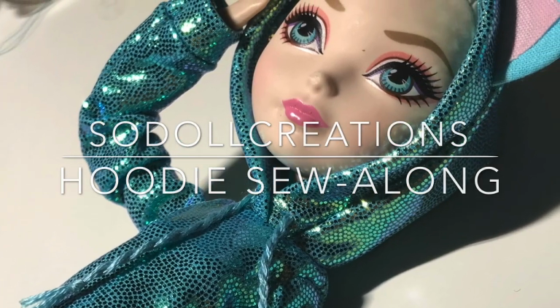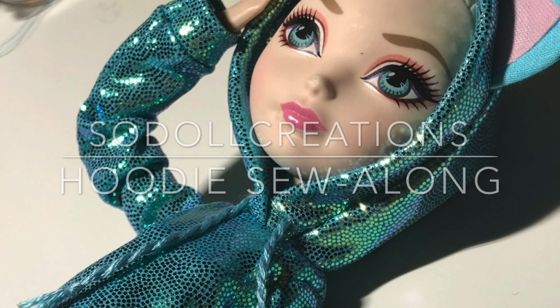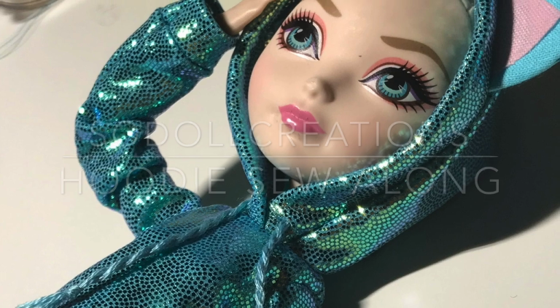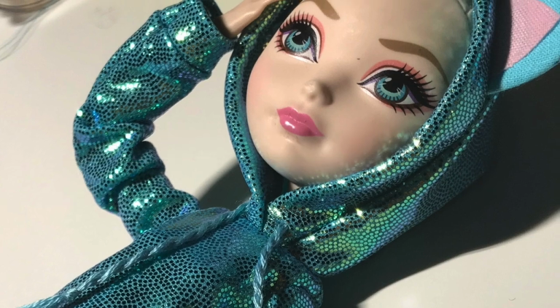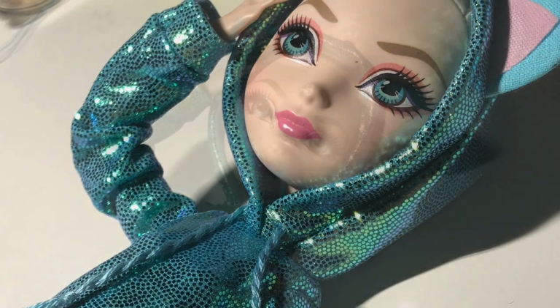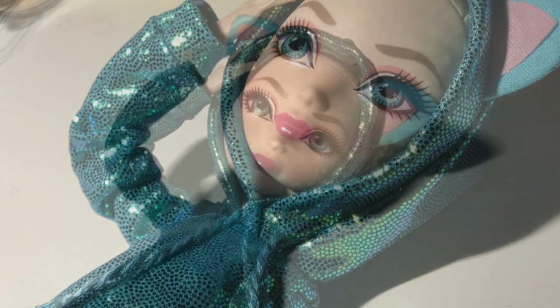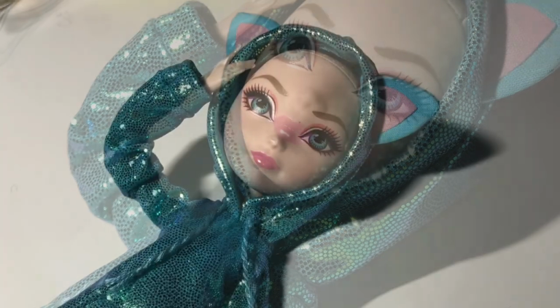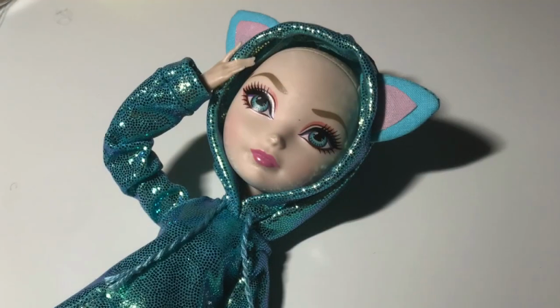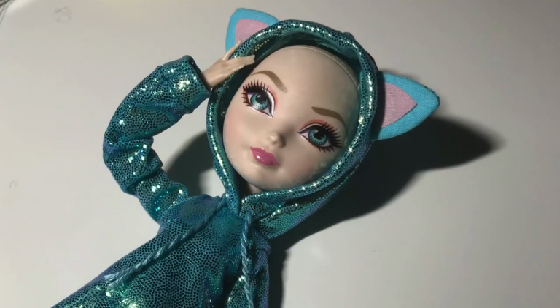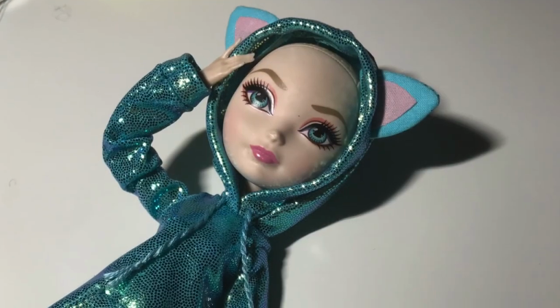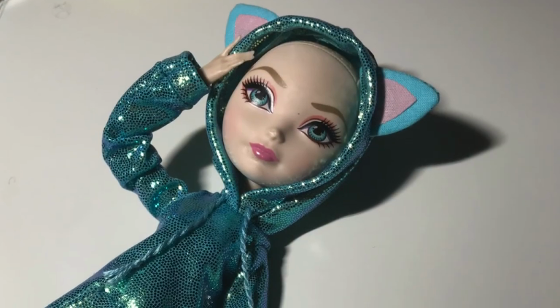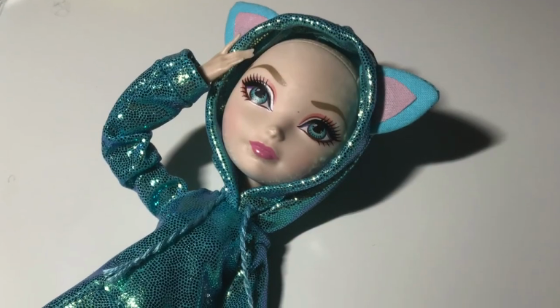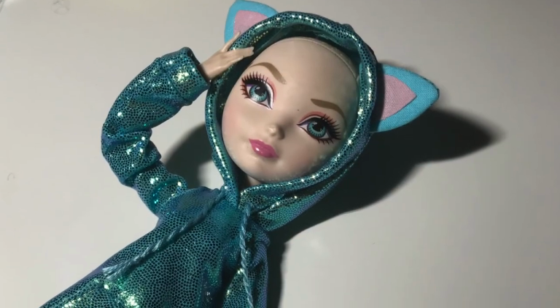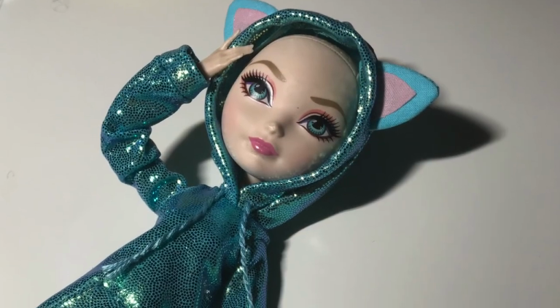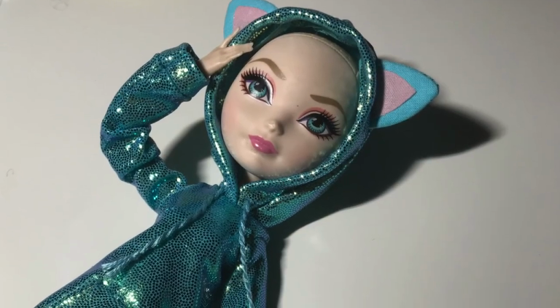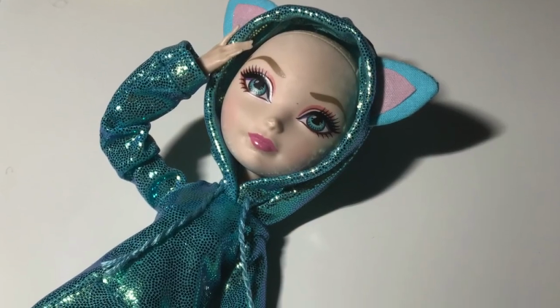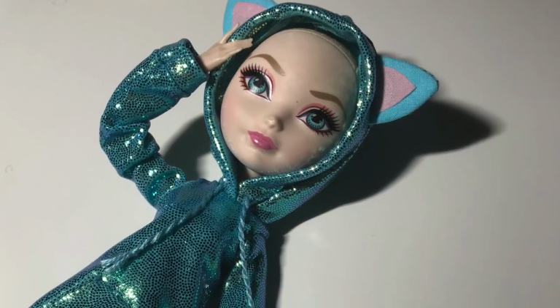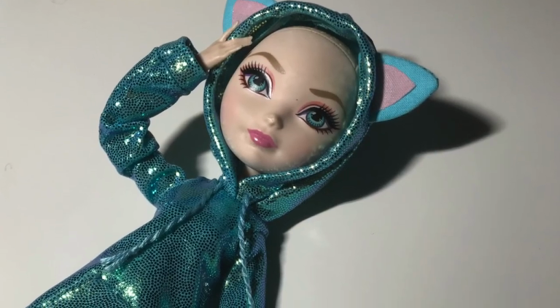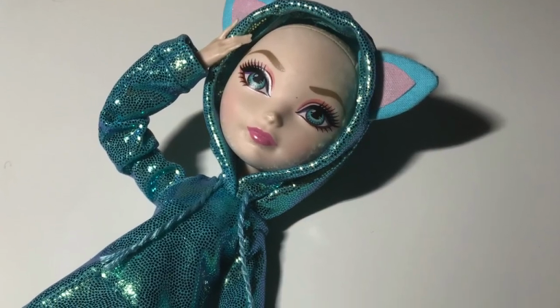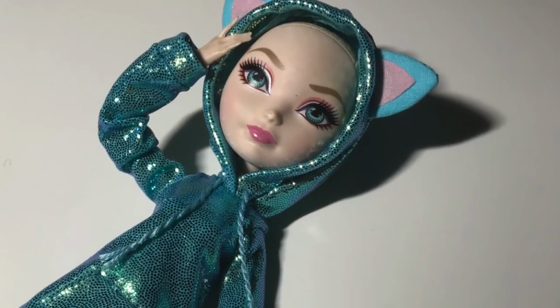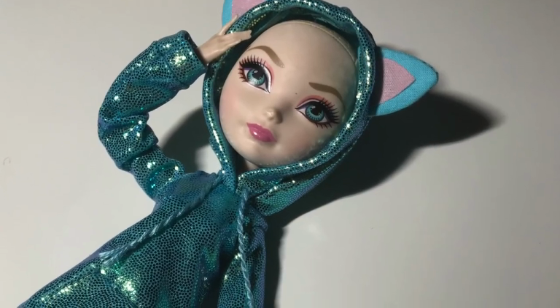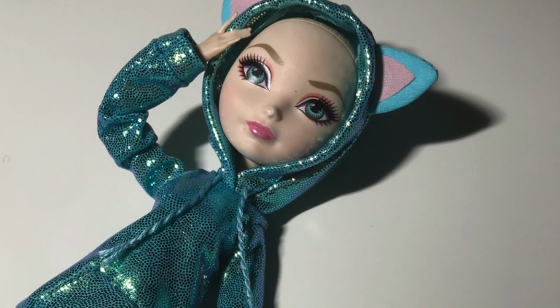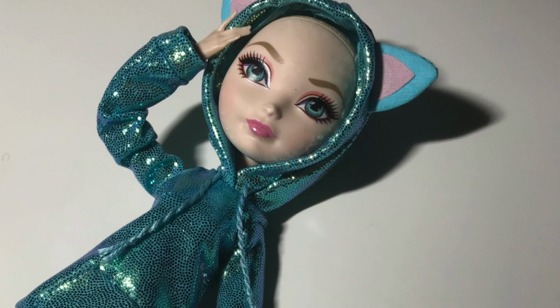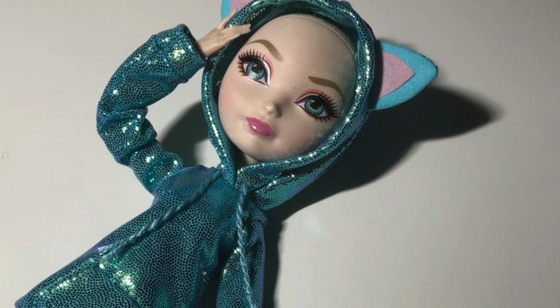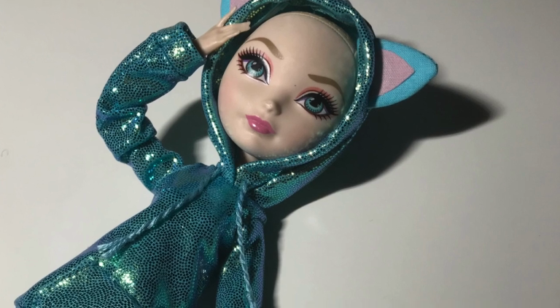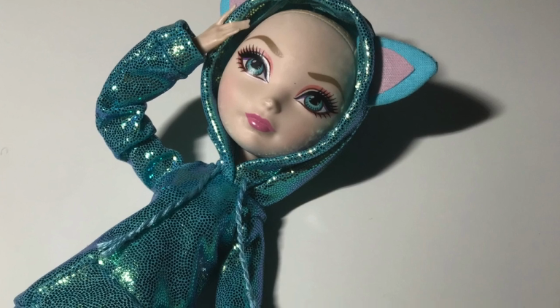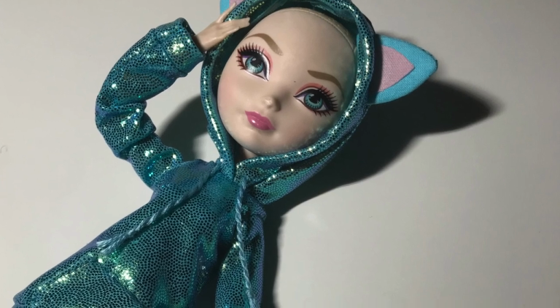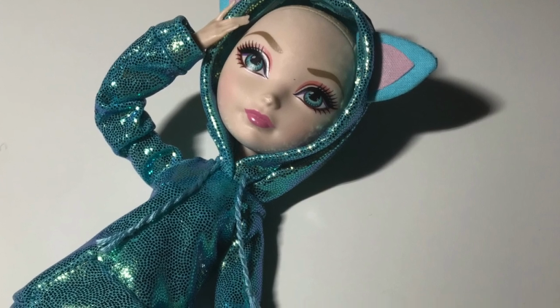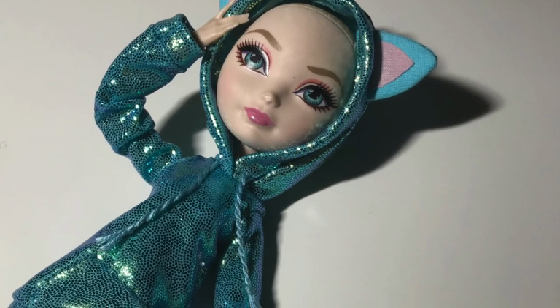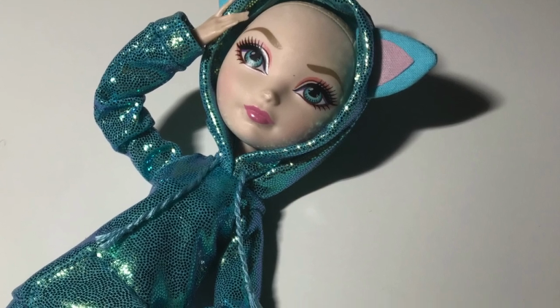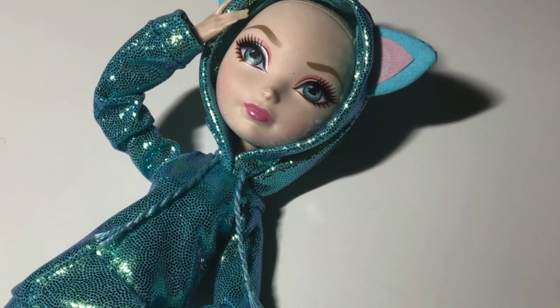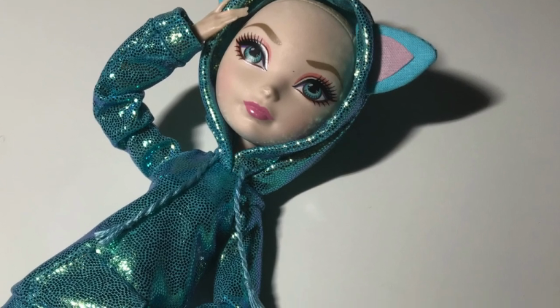Hi guys, it's River! Today we are going to make this hoodie for Monster High and Ever After High dolls. The pattern for this can be found in my Etsy shop, which I will link in the description below.